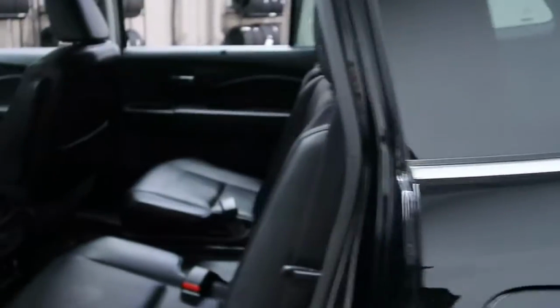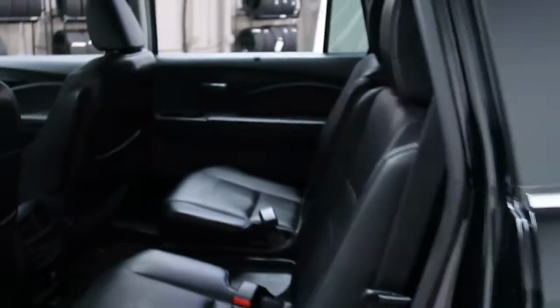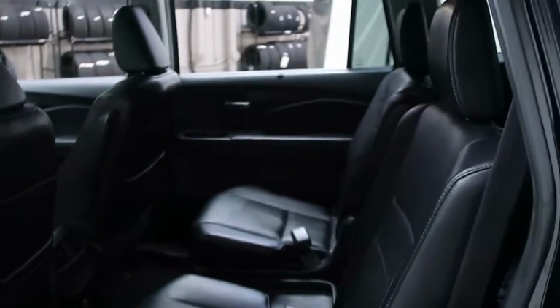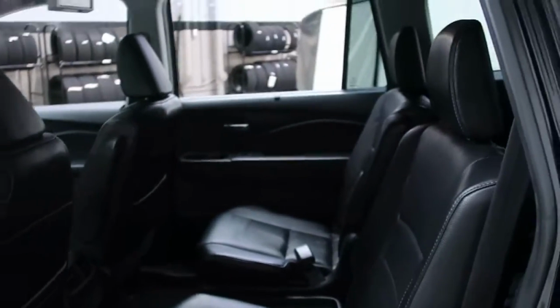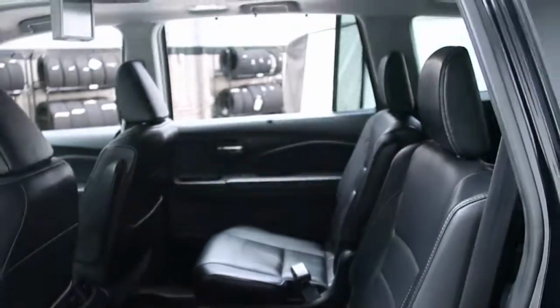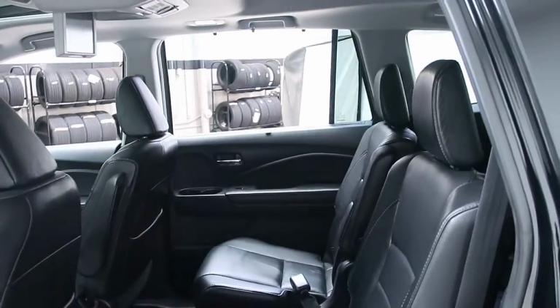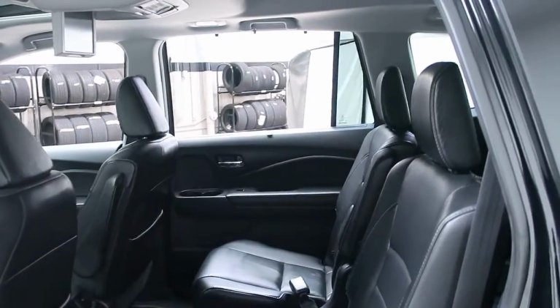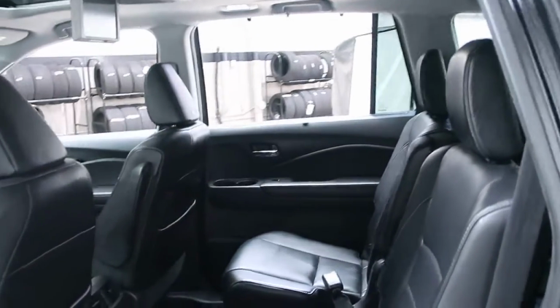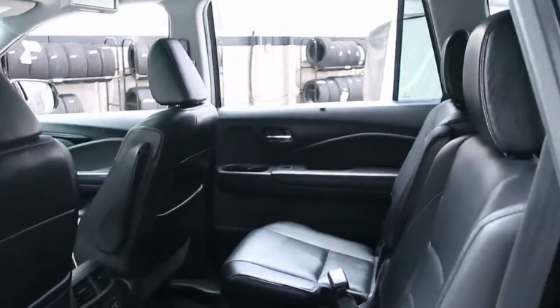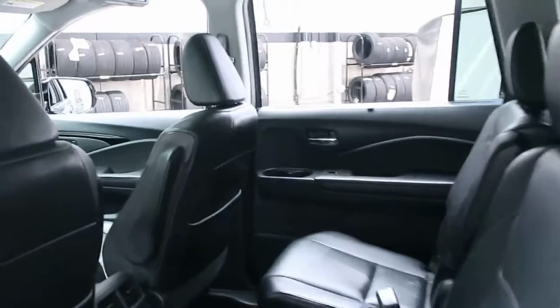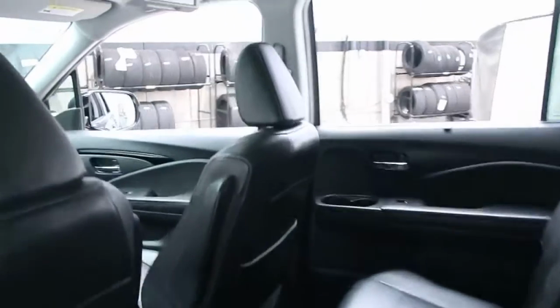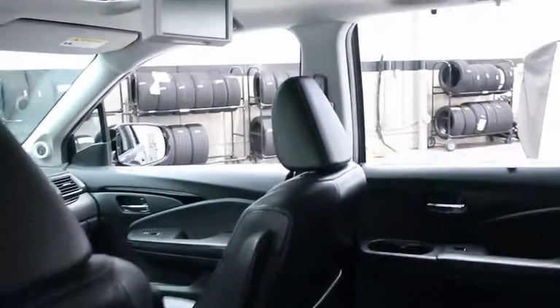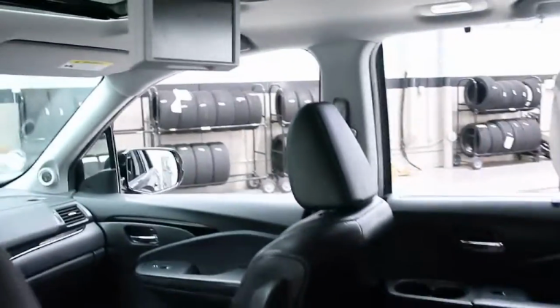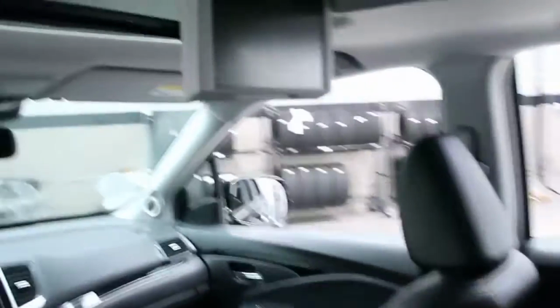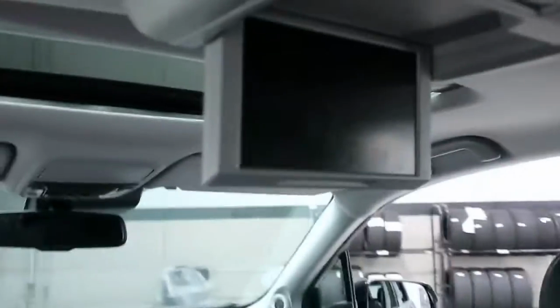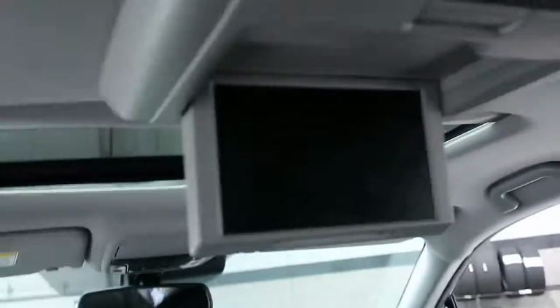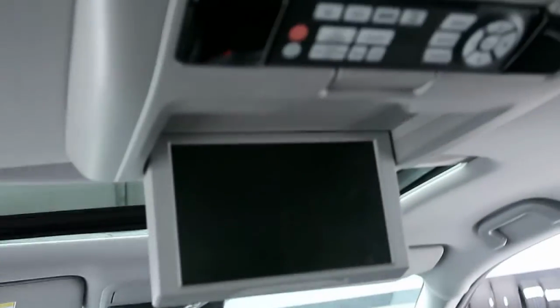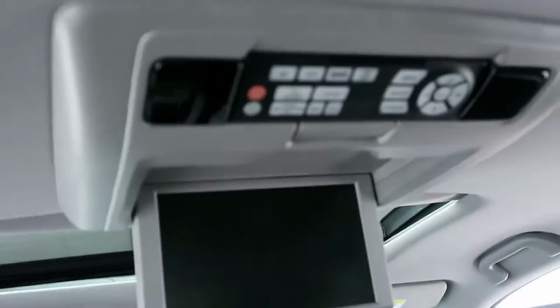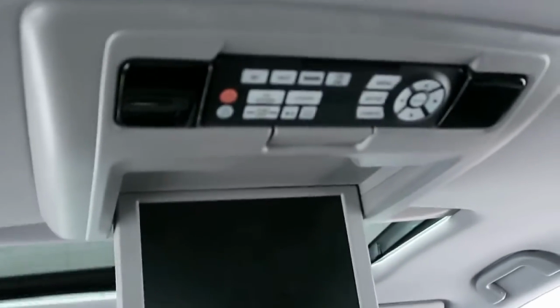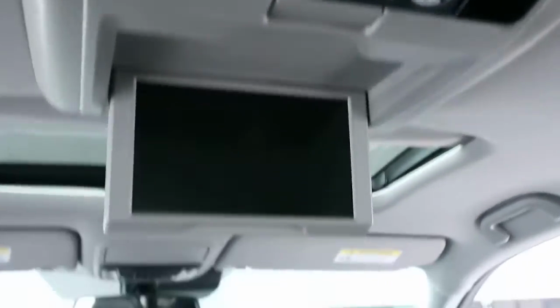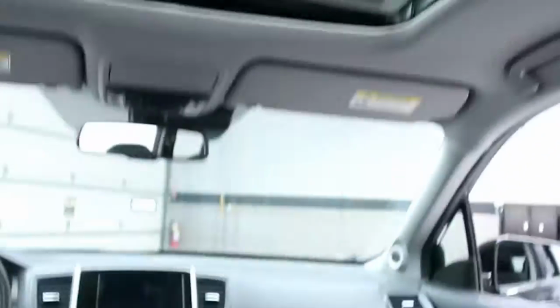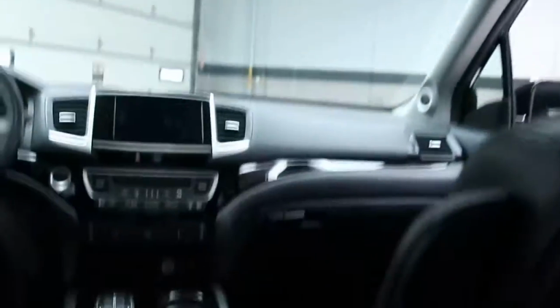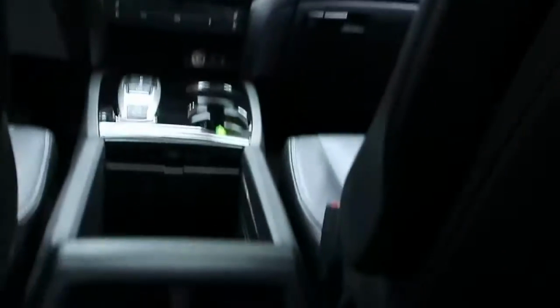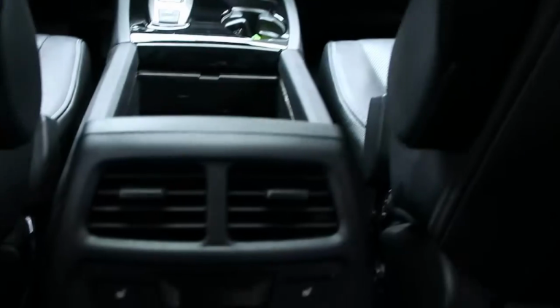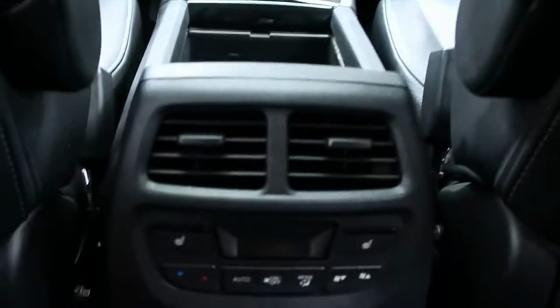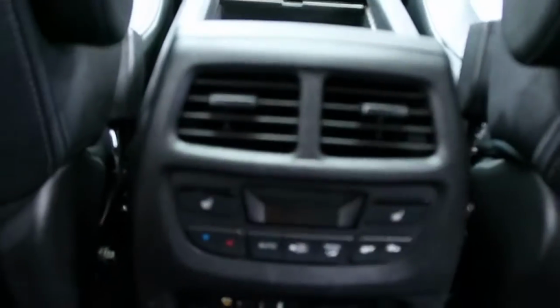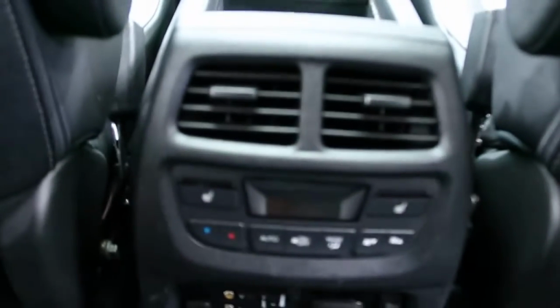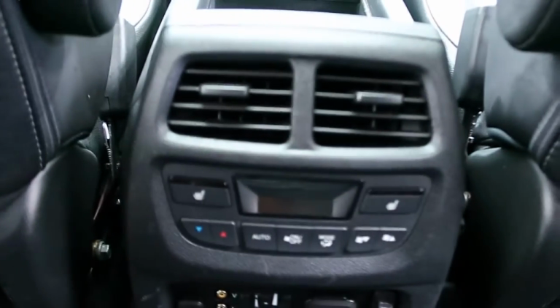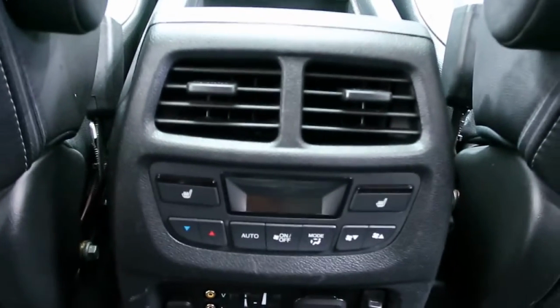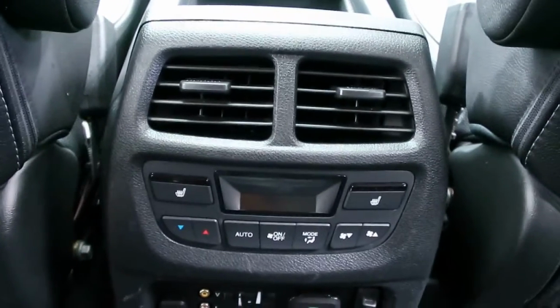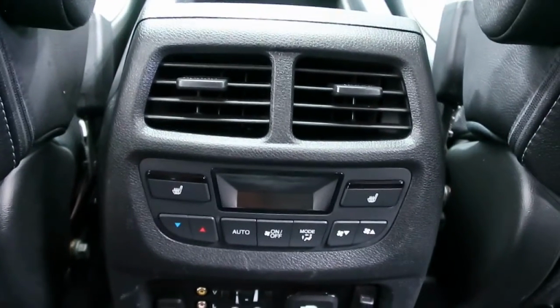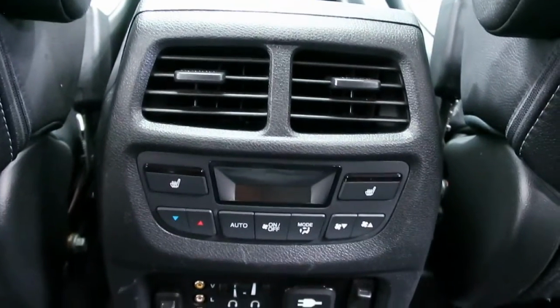We've got captain's chairs in the rear here, rear seat entertainment, and rear seat climate controls with heated seats.